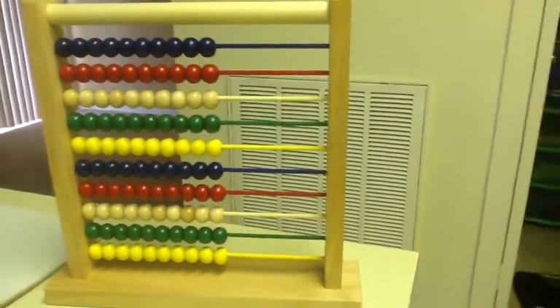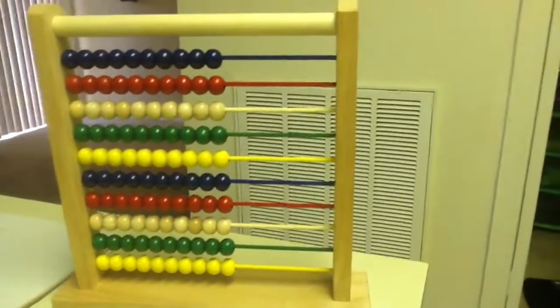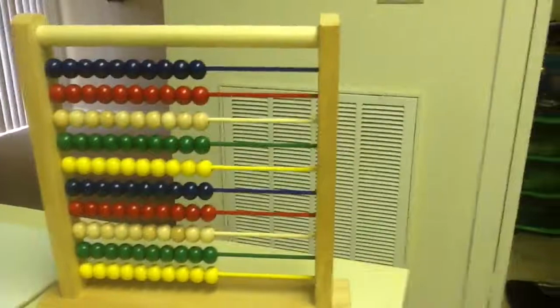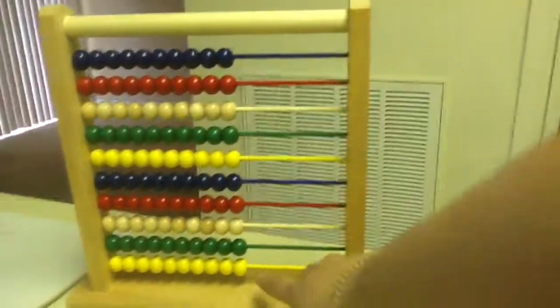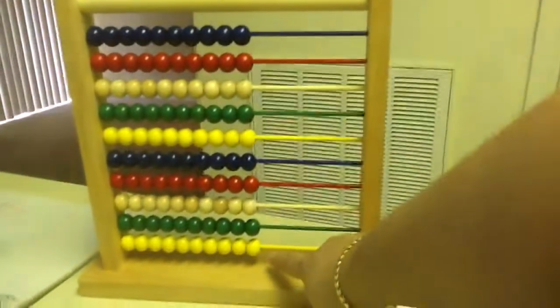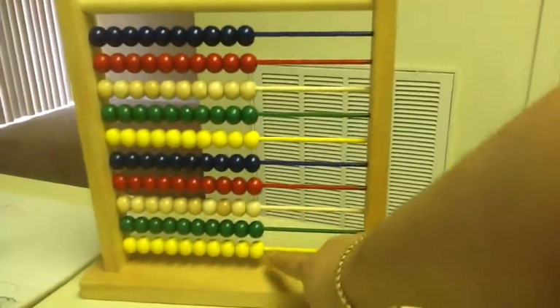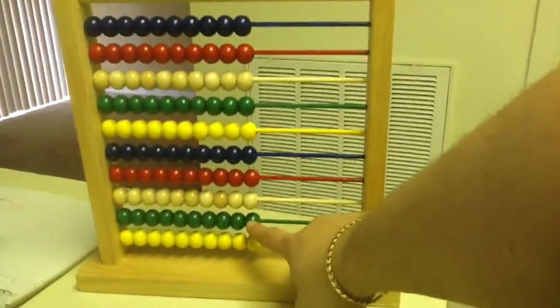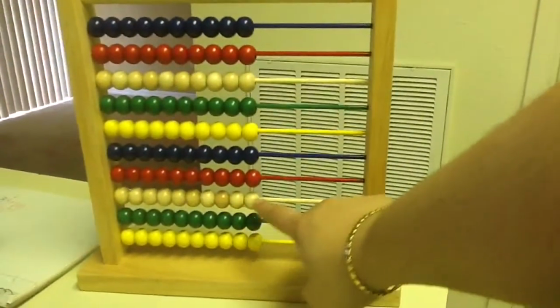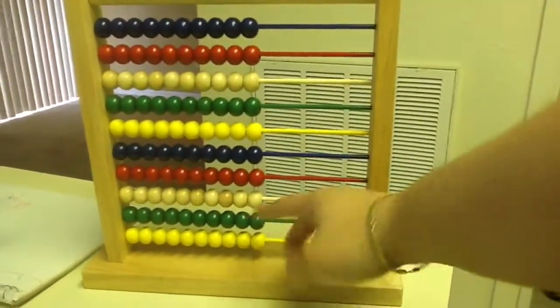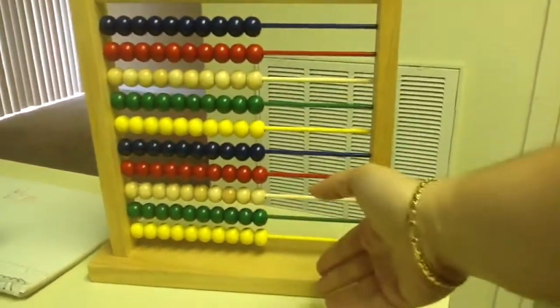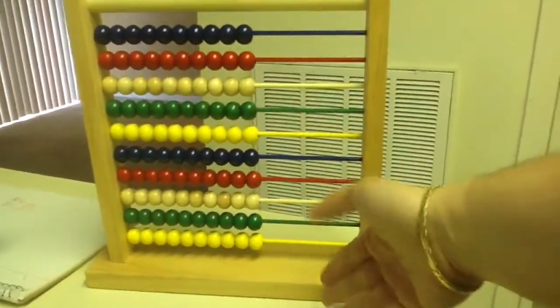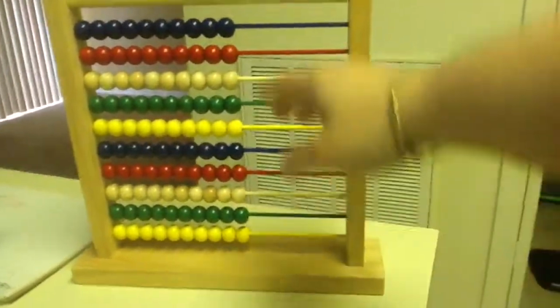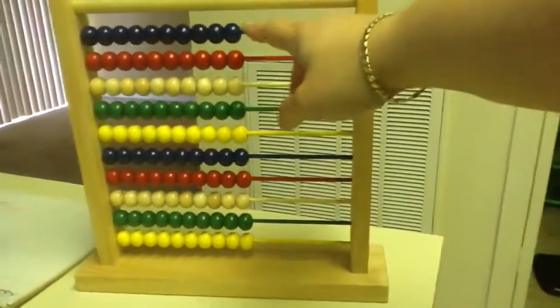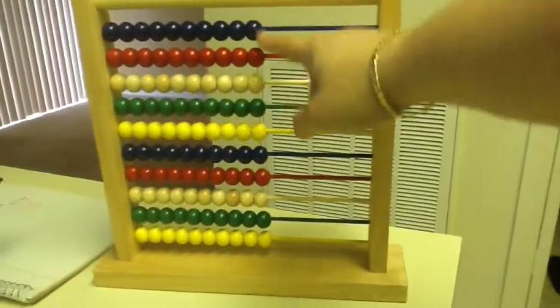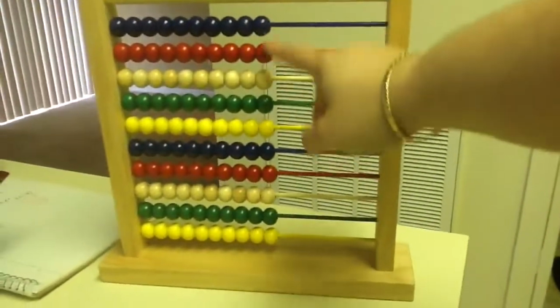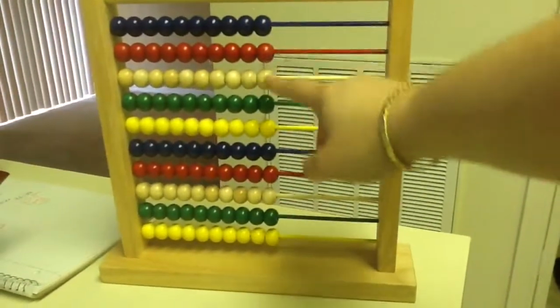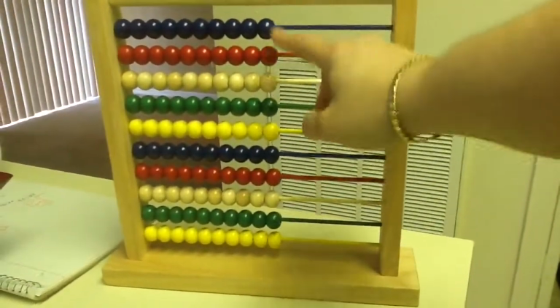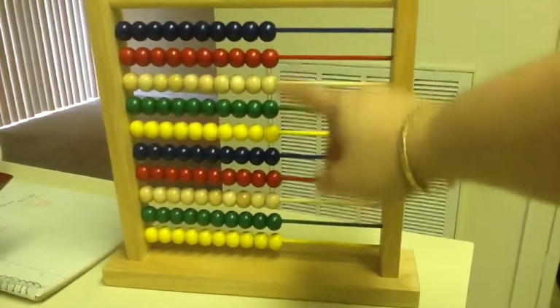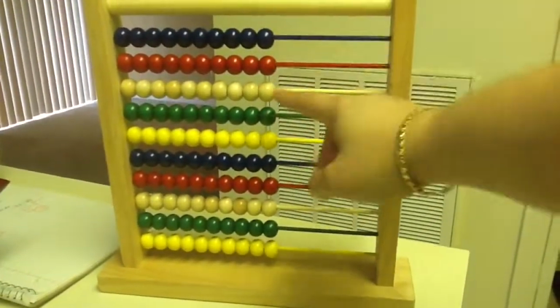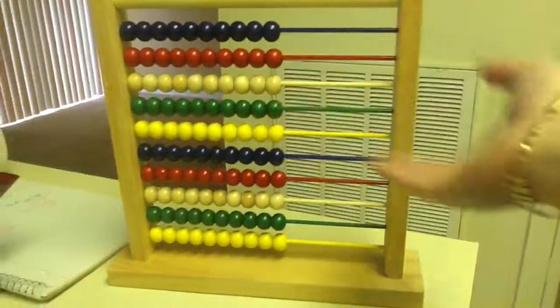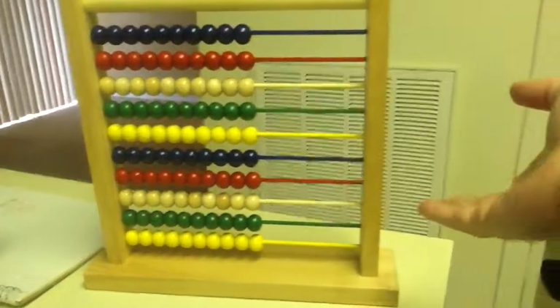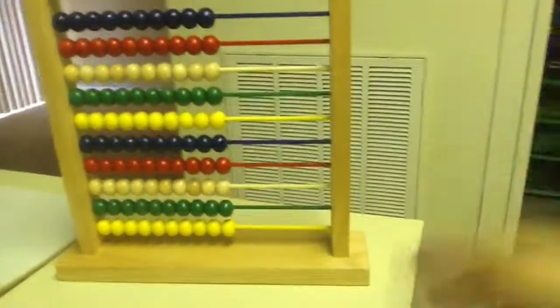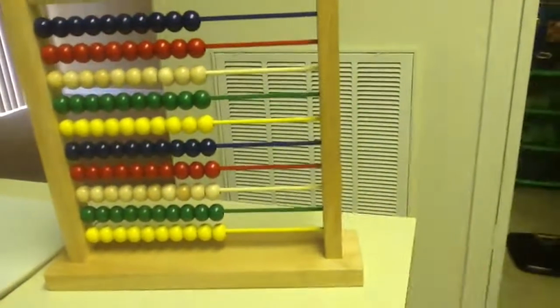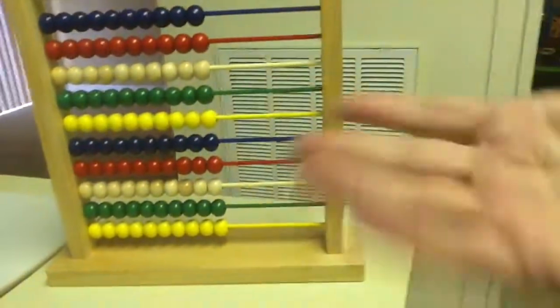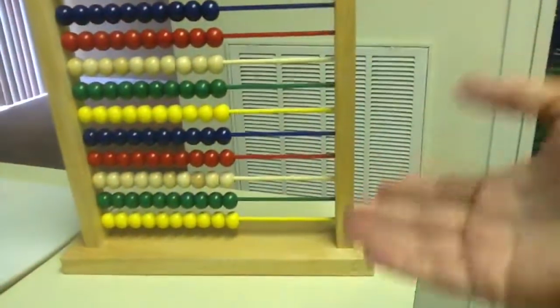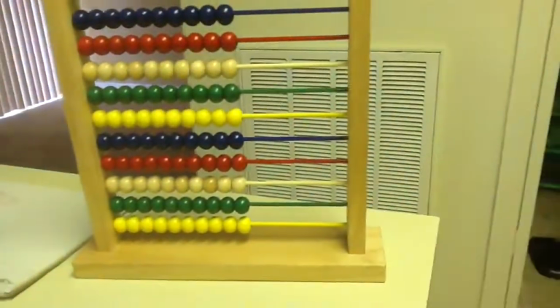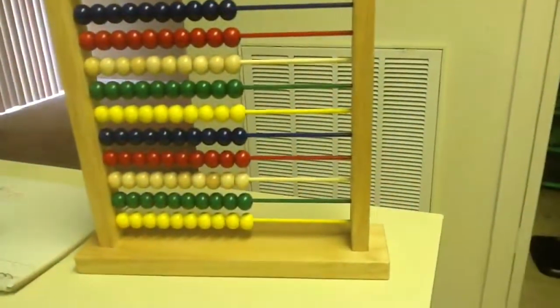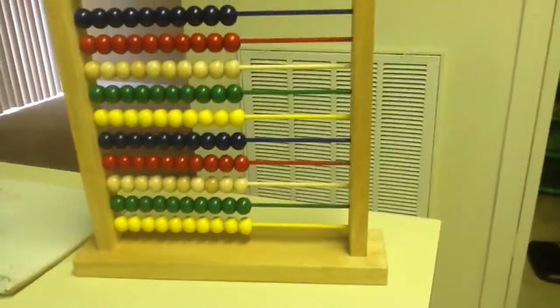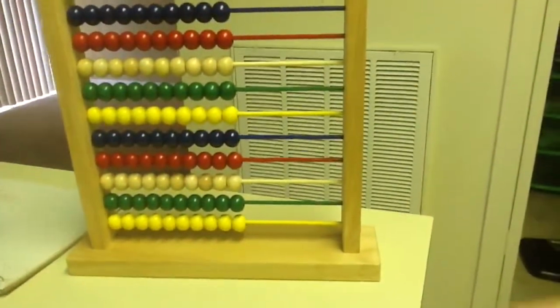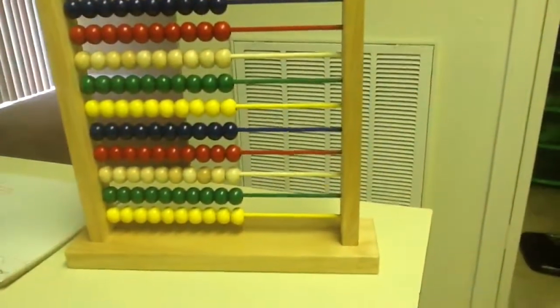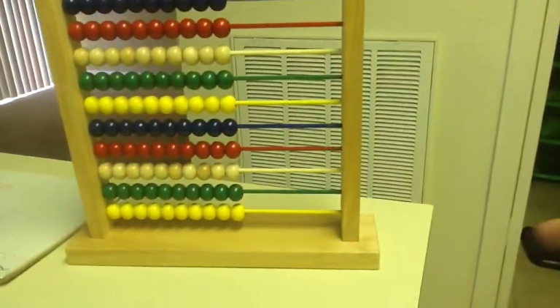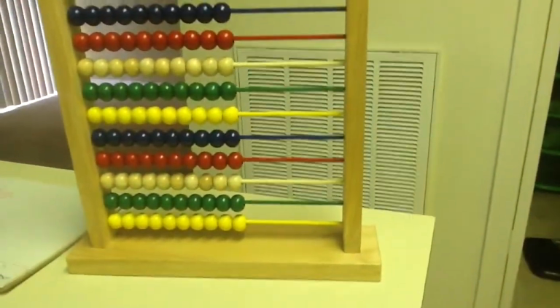Obviously, we've already explained the basic things about the abacus — the fact that these are the ones, the tens, the hundreds, and so on — and we could also use the colors in different ways. So, for instance, let's say we're doing 93 minus 44.